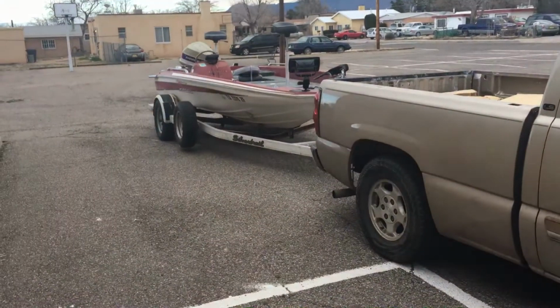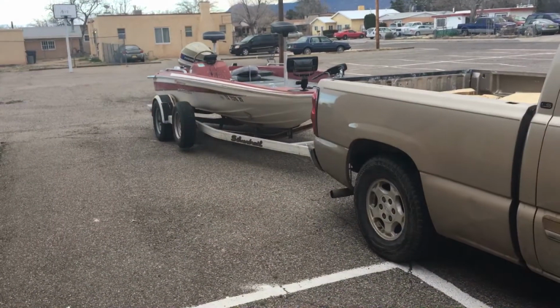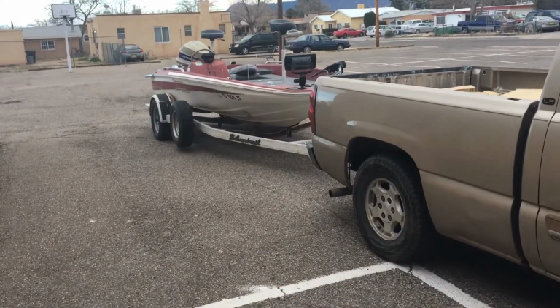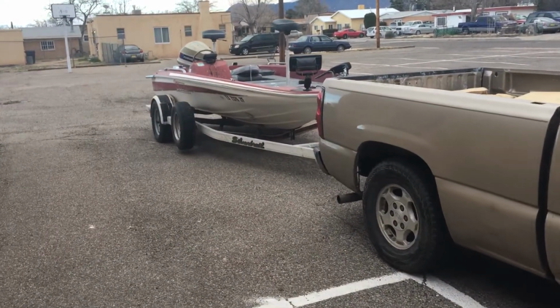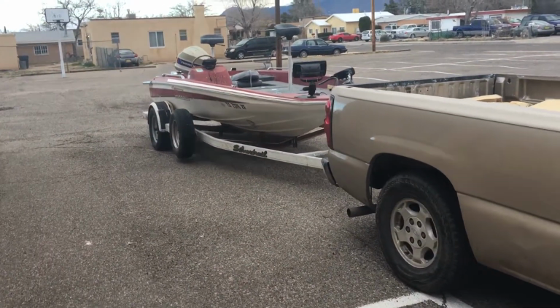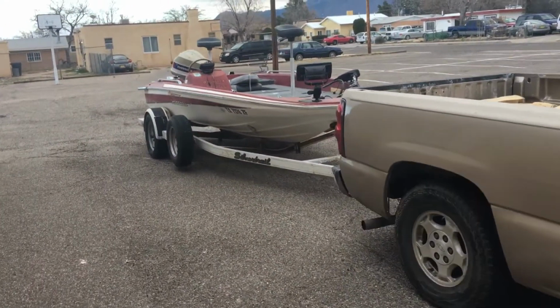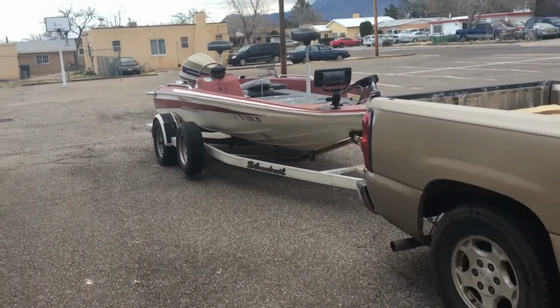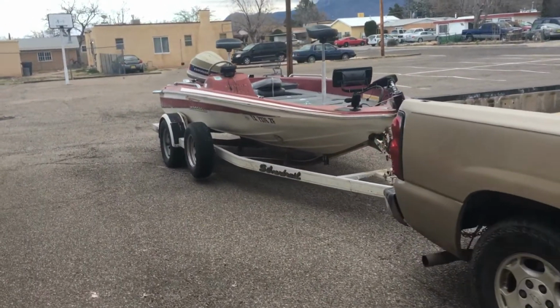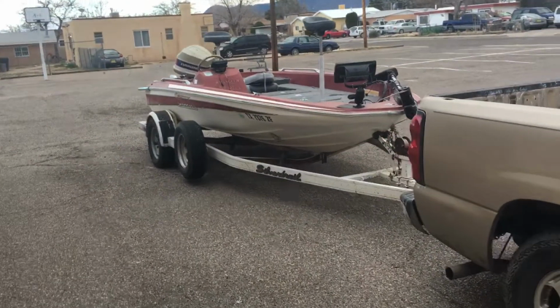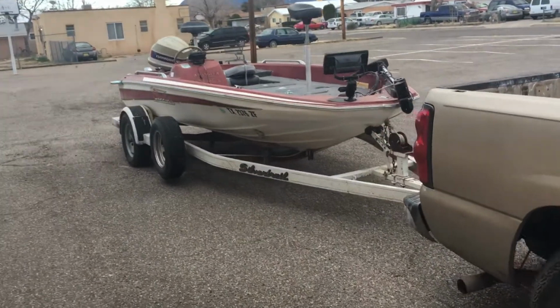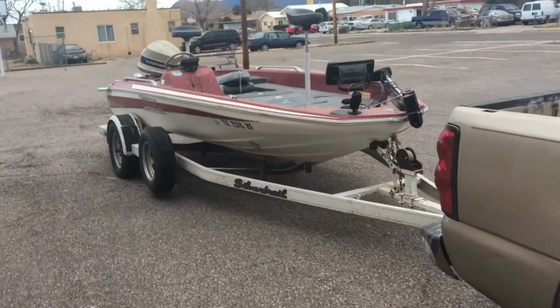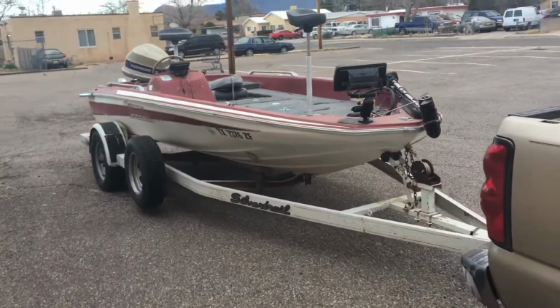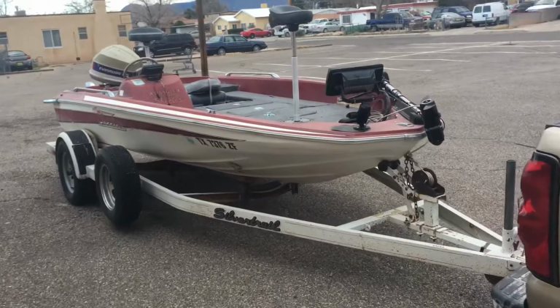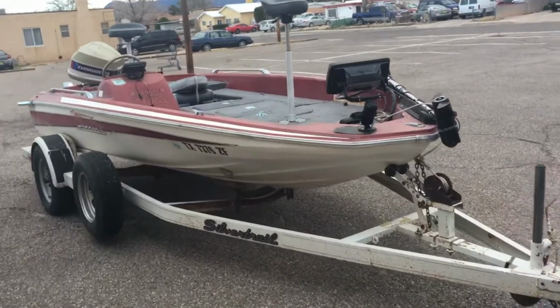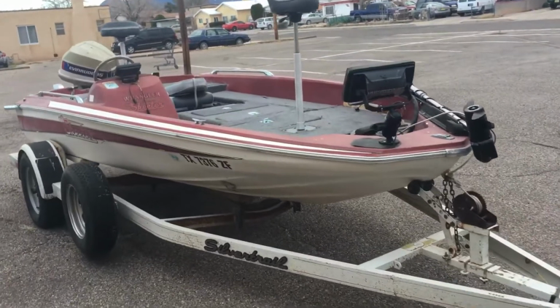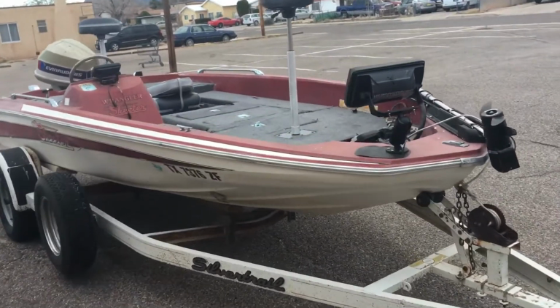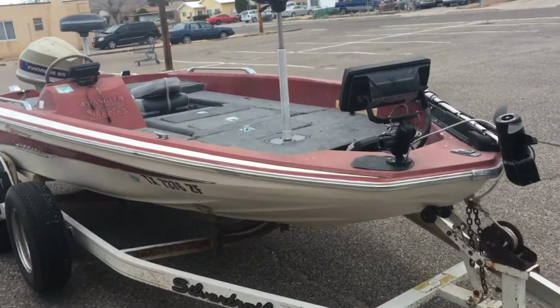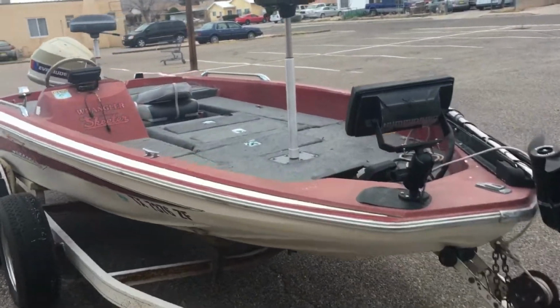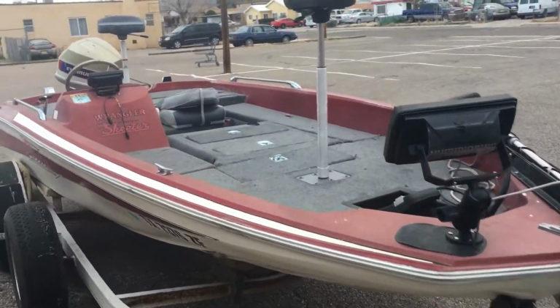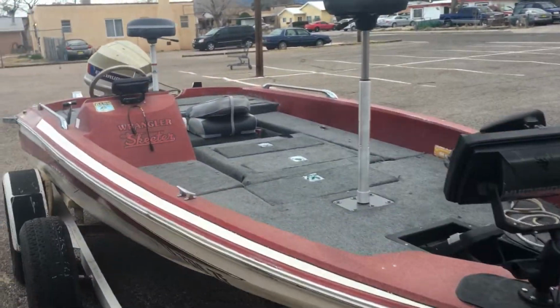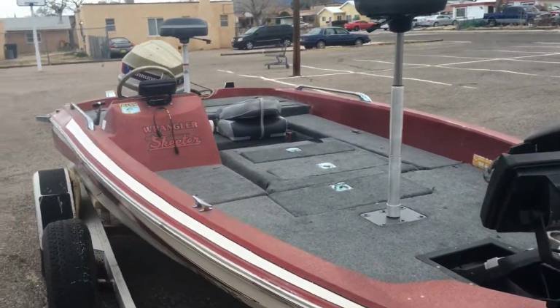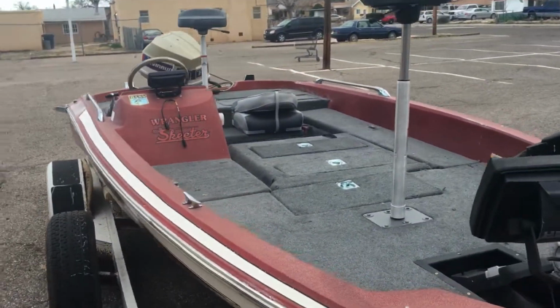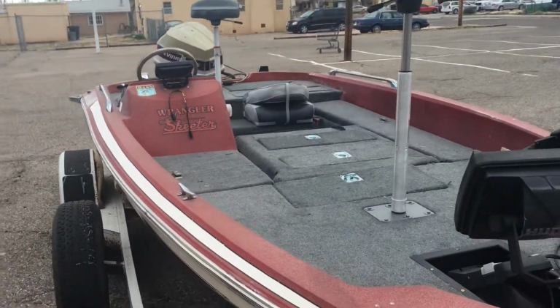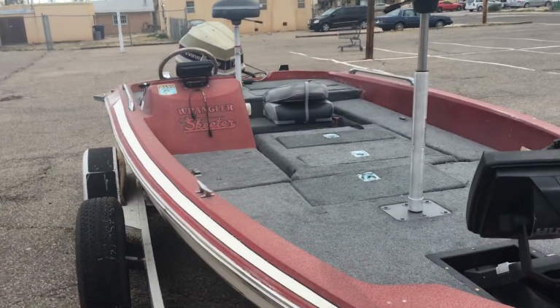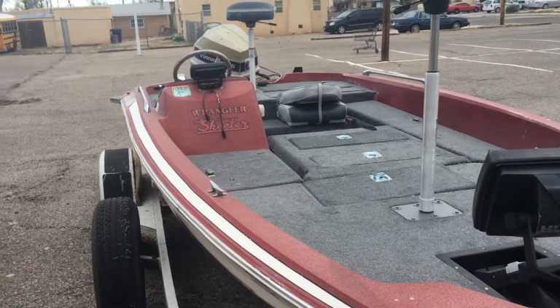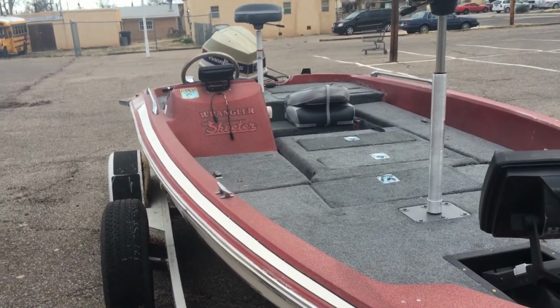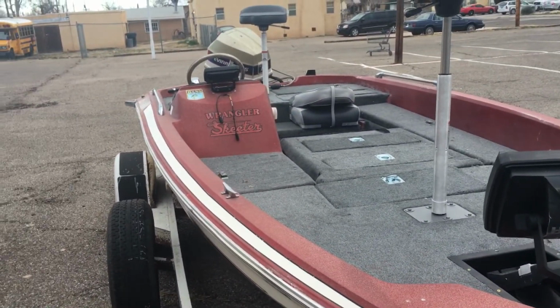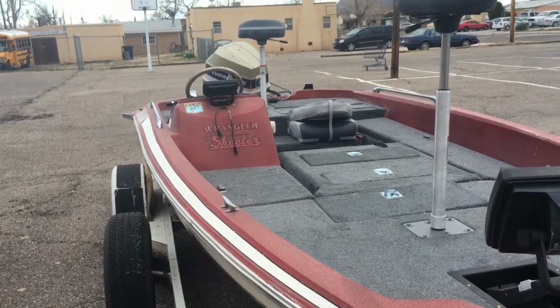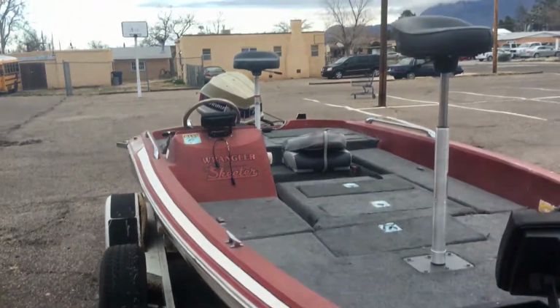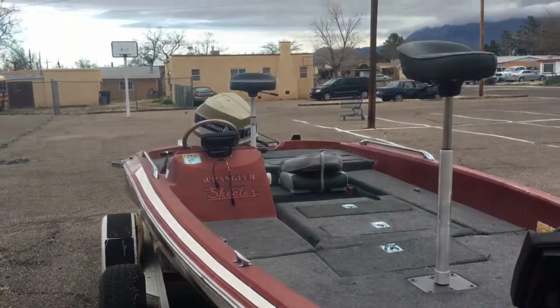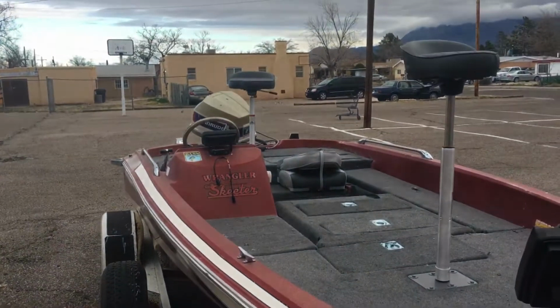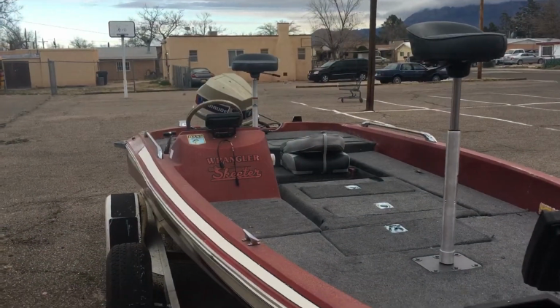Well guys, I'm going fishing this week and I didn't have time to upload all the videos that we've done so far. I just wanted to give you an update of what we got. Got the boat finished and it's ready to go — put some new seats in.